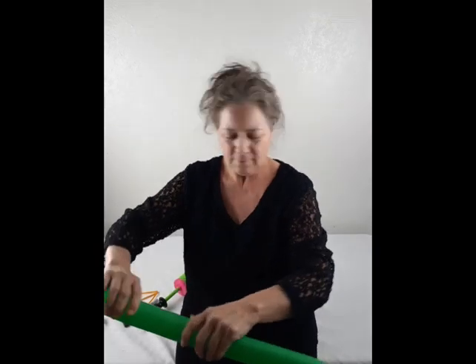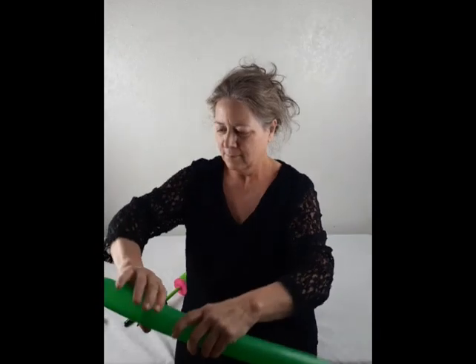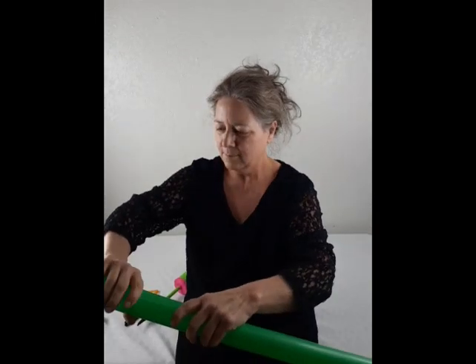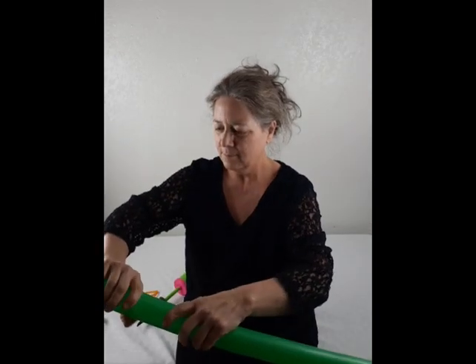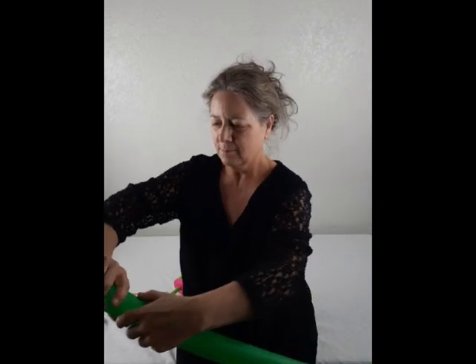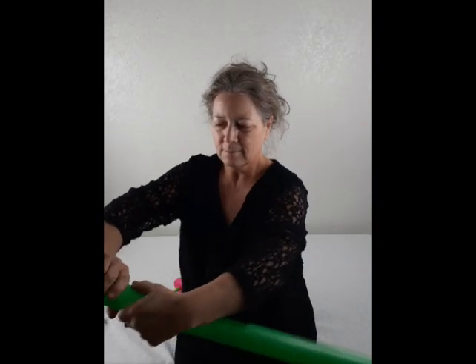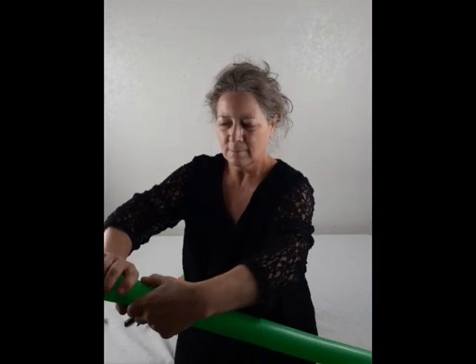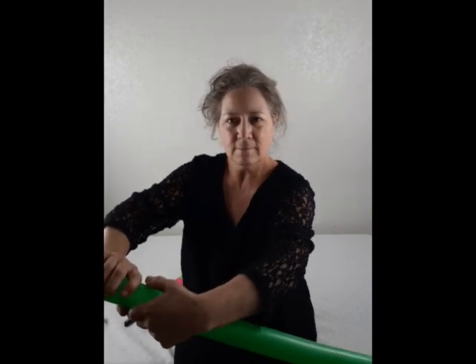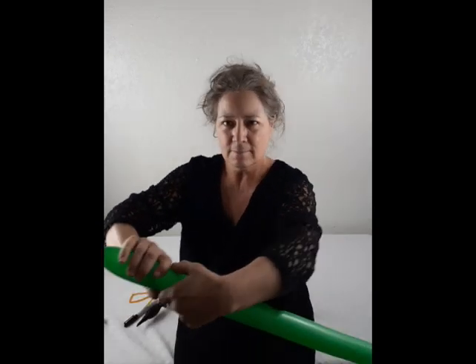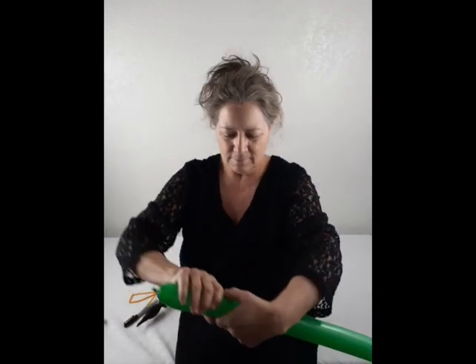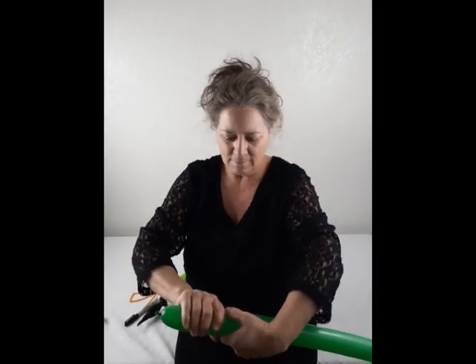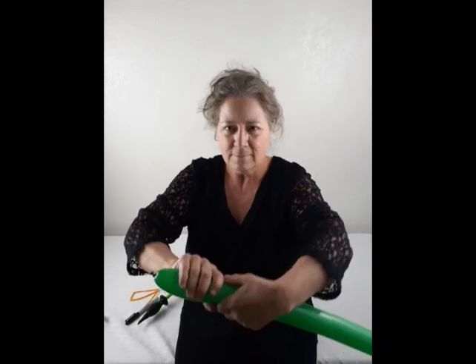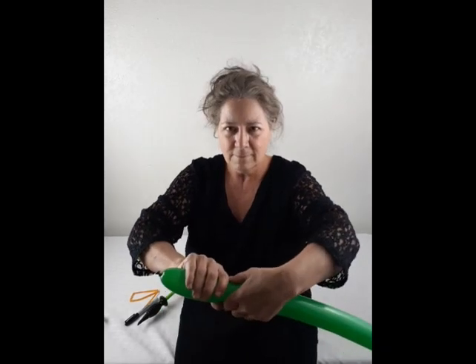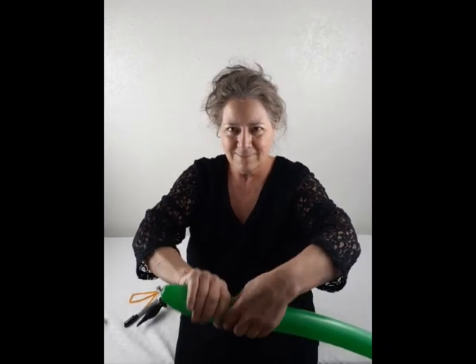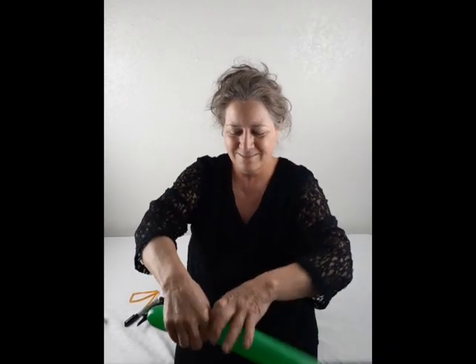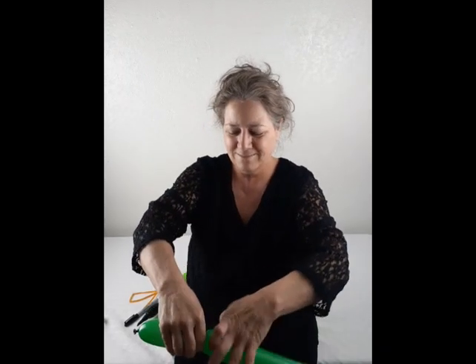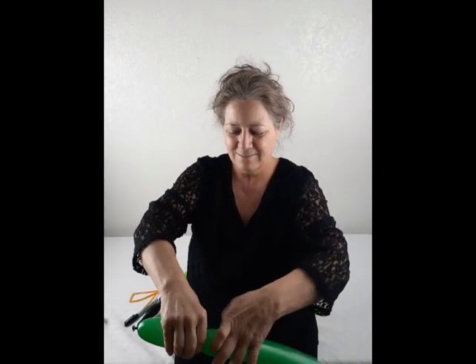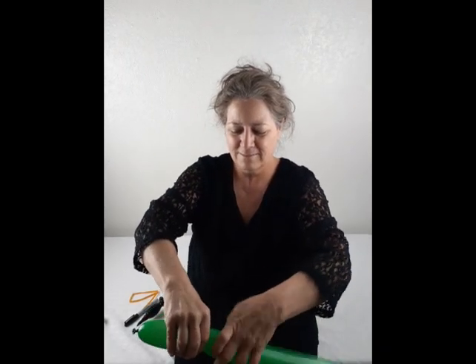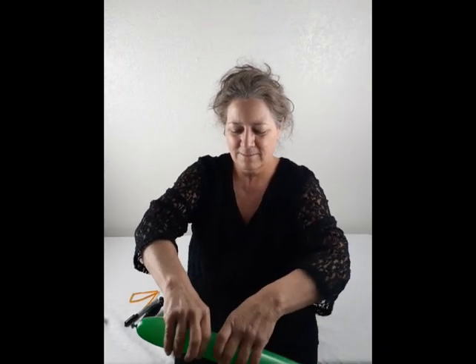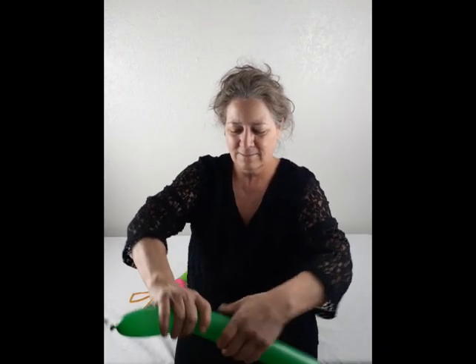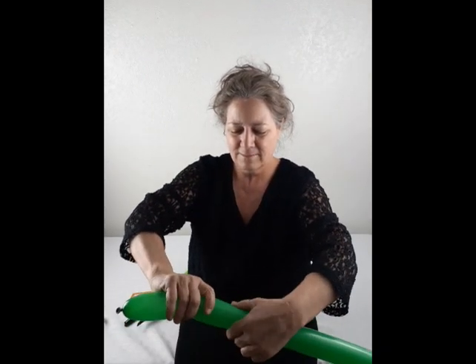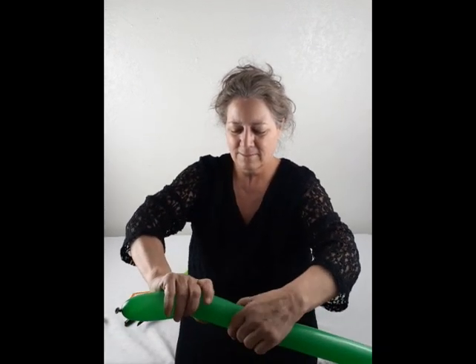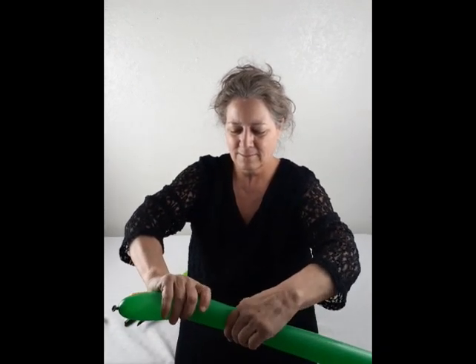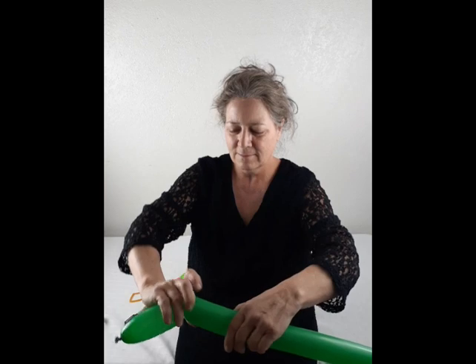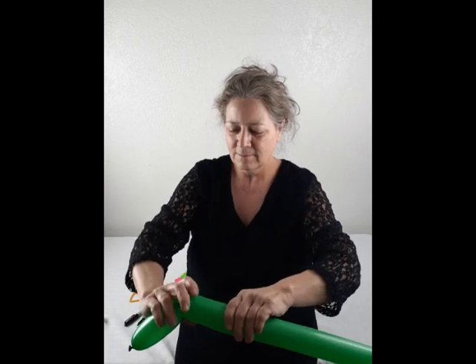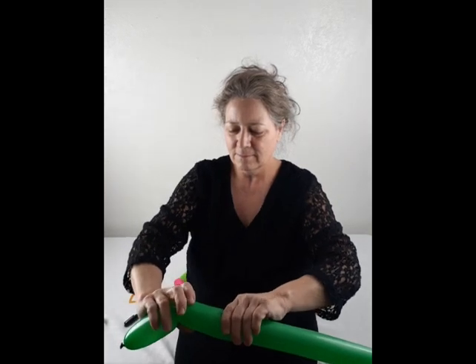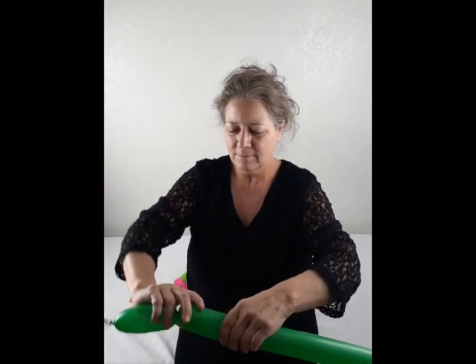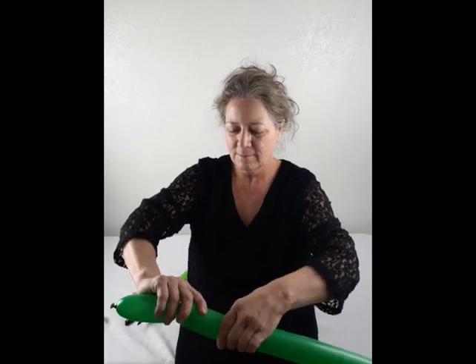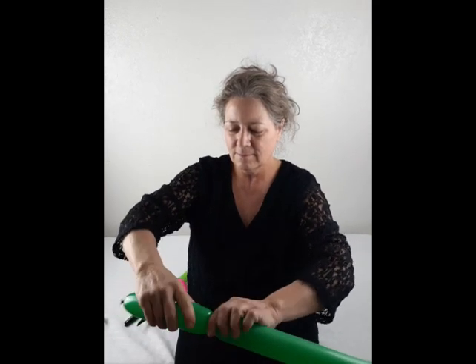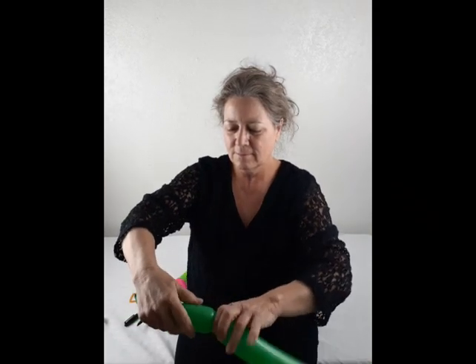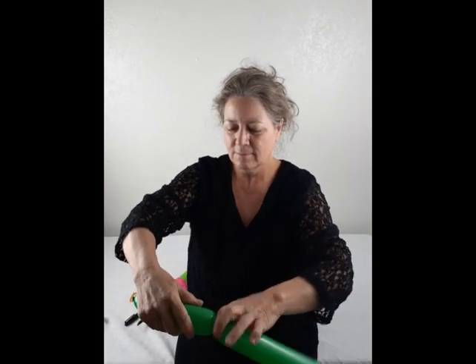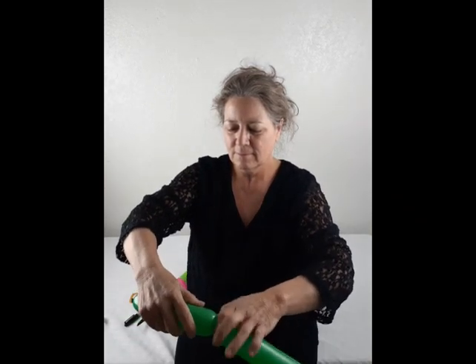Now for the head we are going to make a four-inch bubble. Then I'm going to make two three-inch bubbles for the ears.